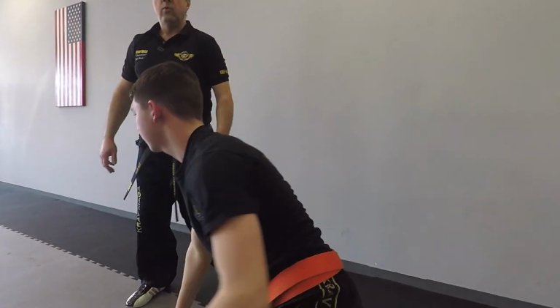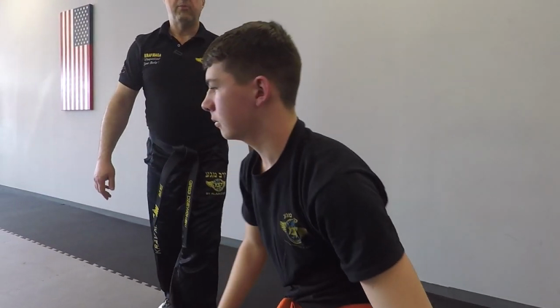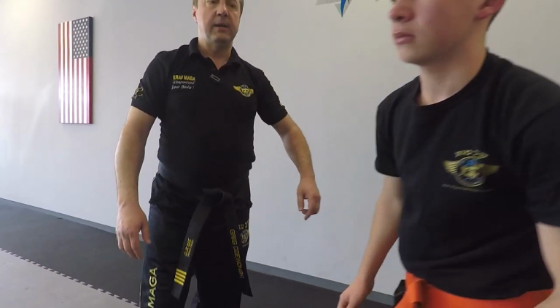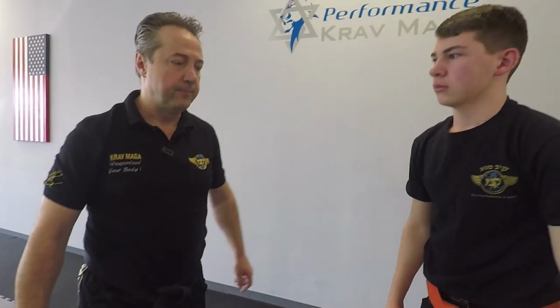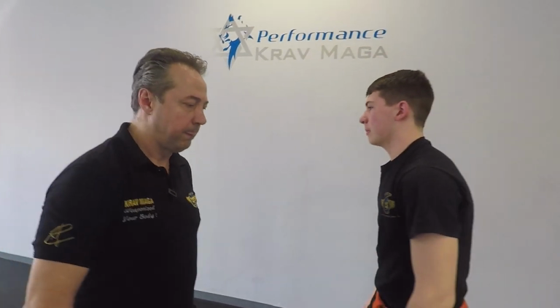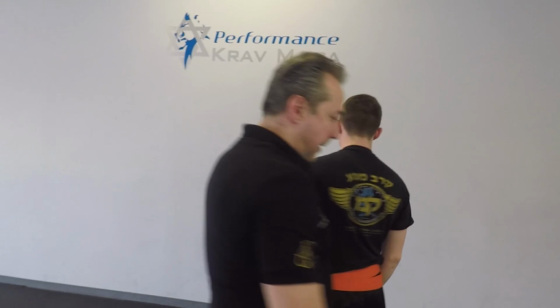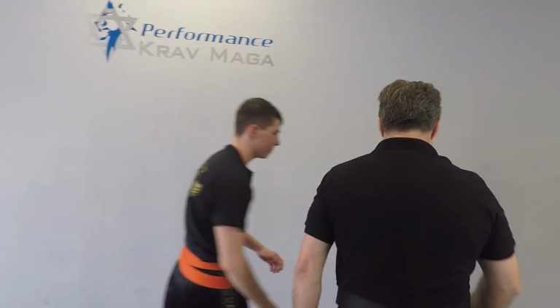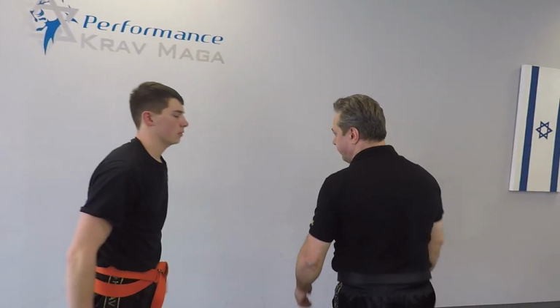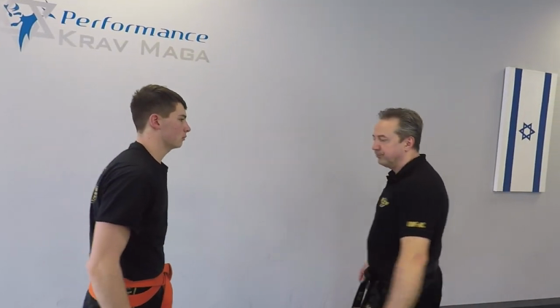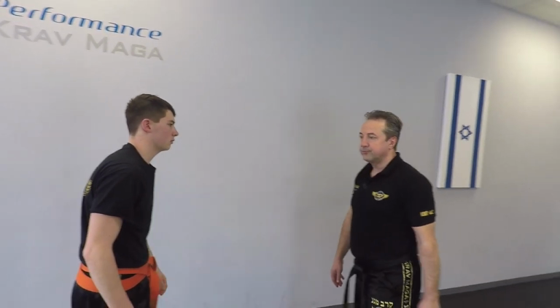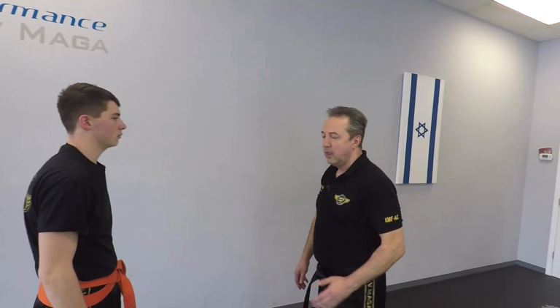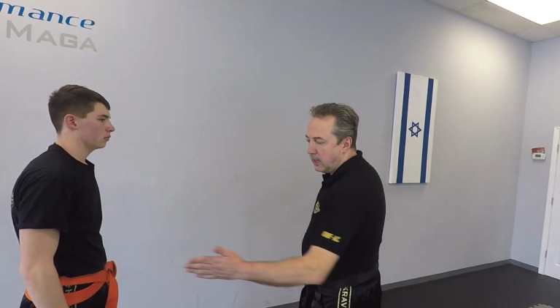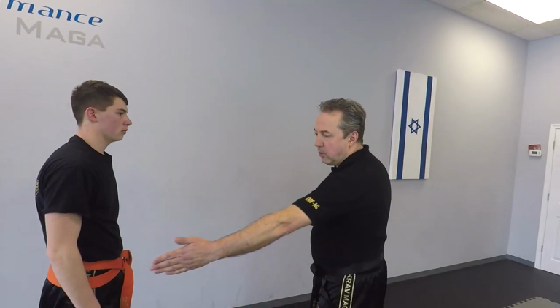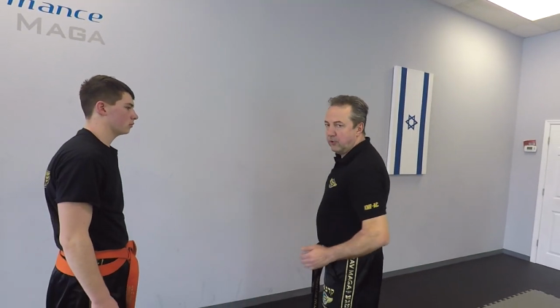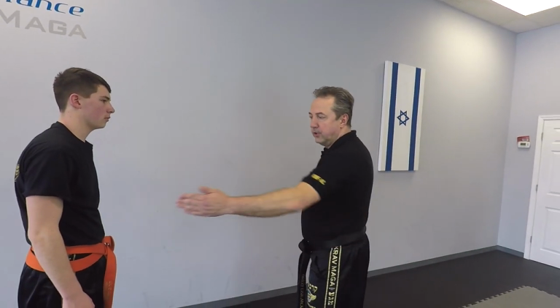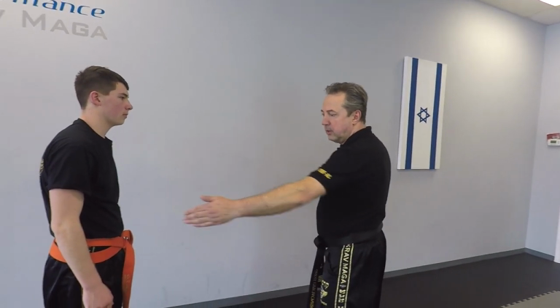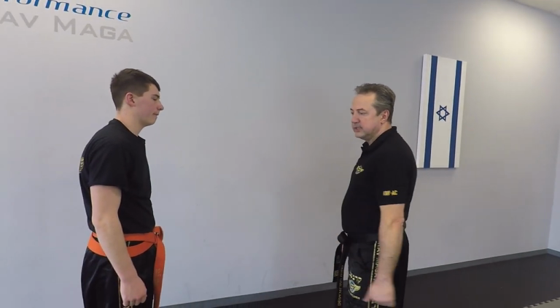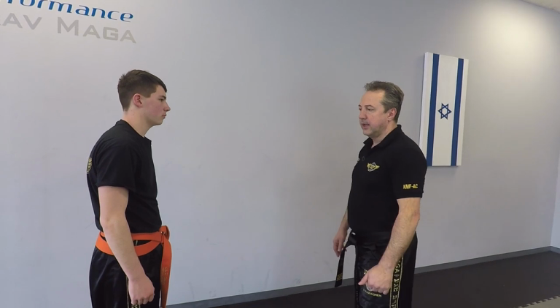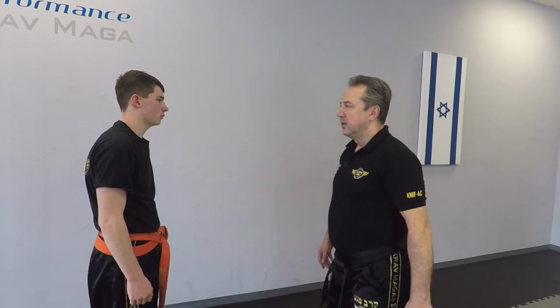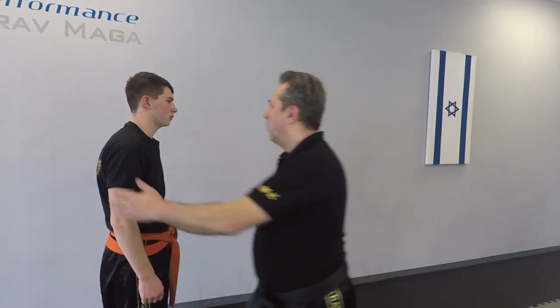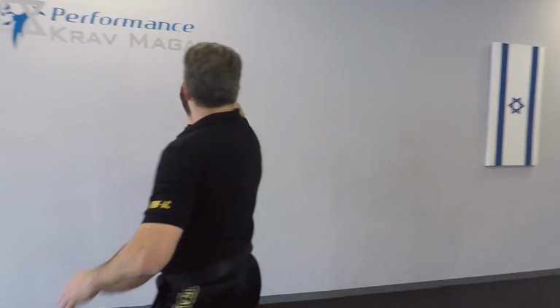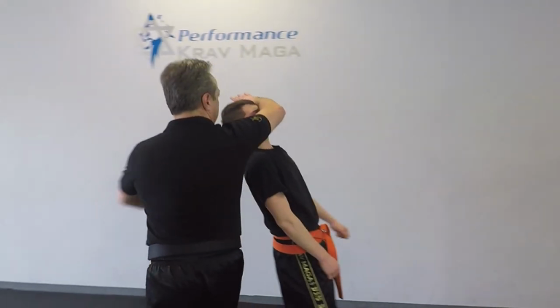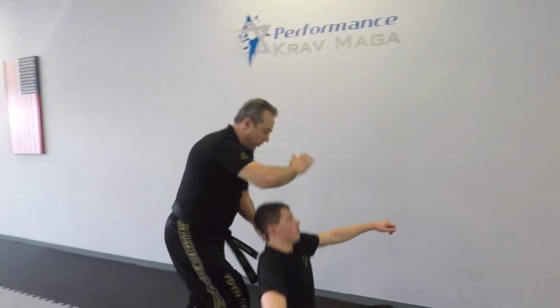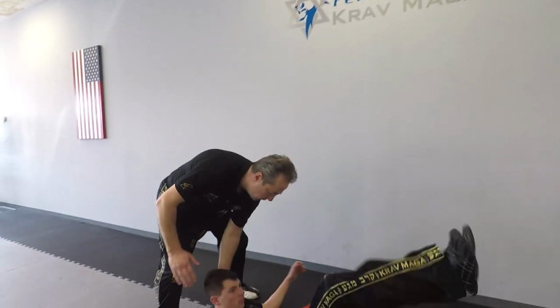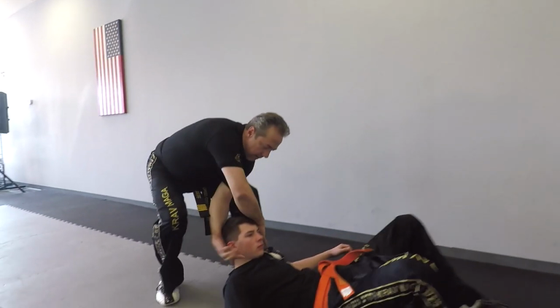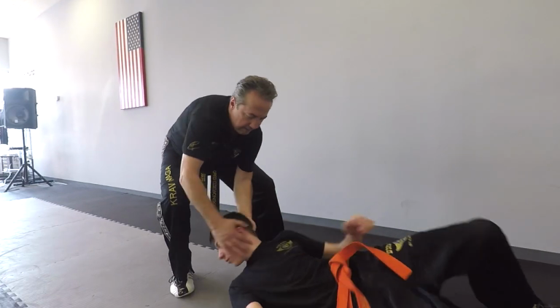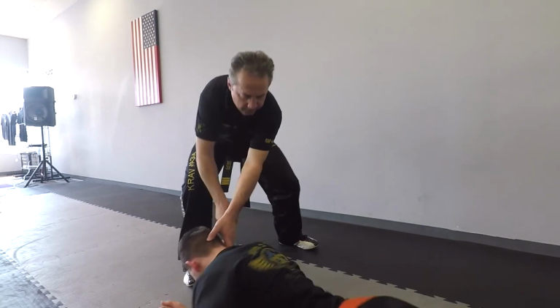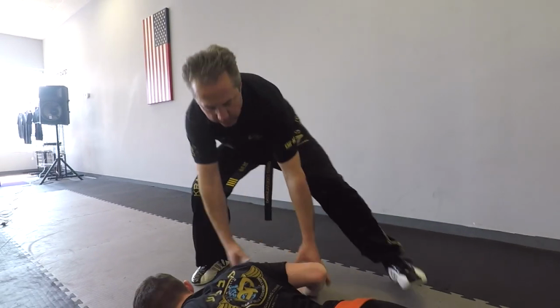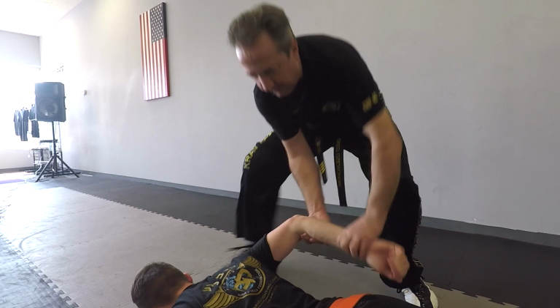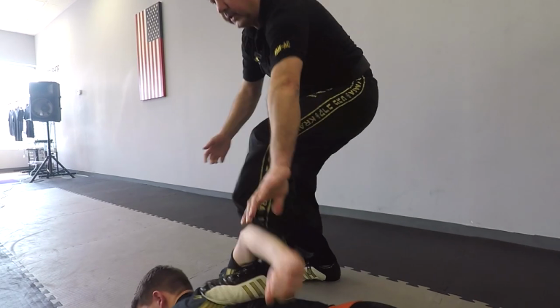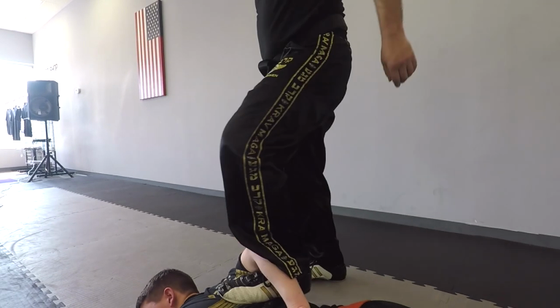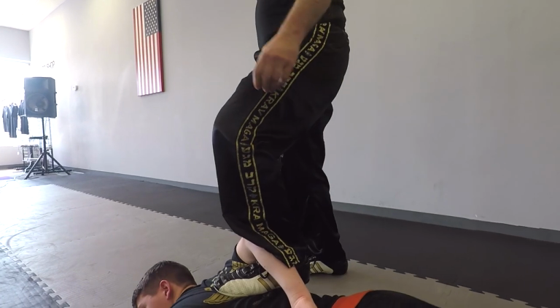One more time. I'm going off a little bit to the side. One, two, three, four — with arm control.